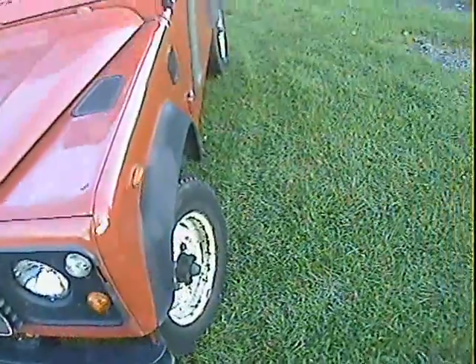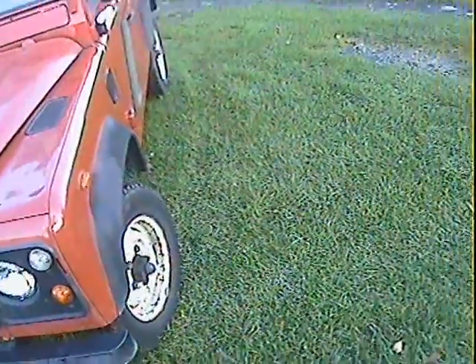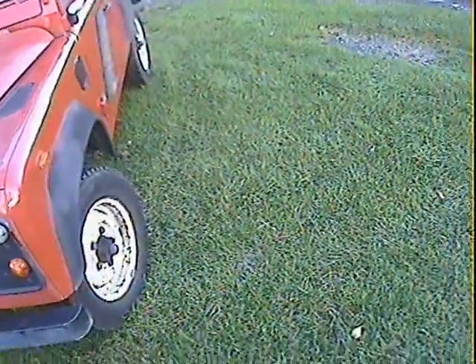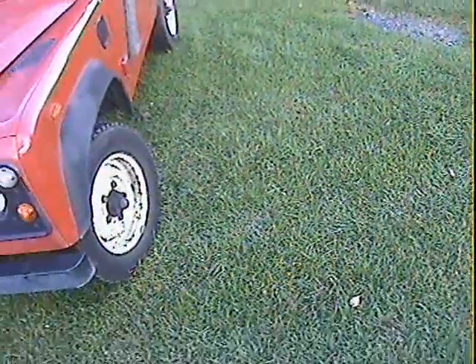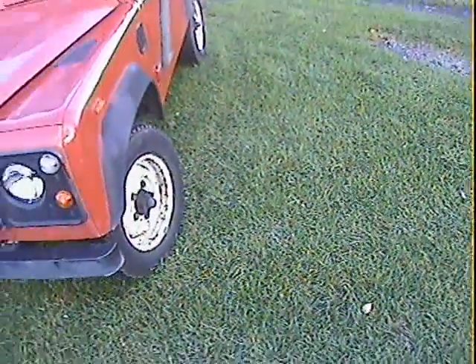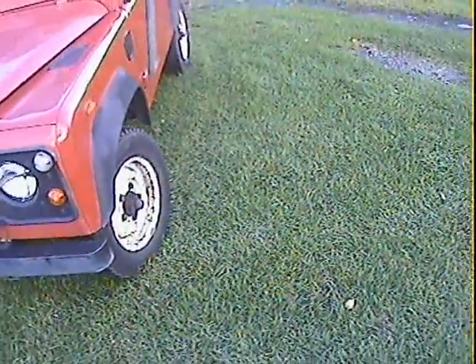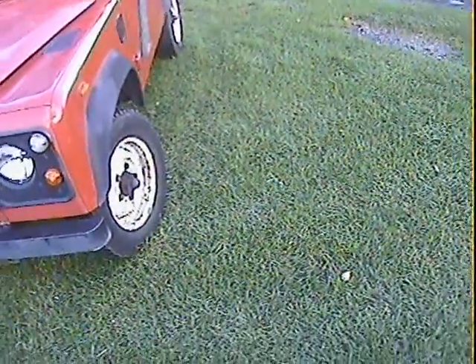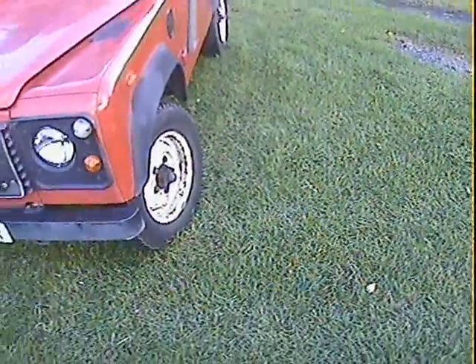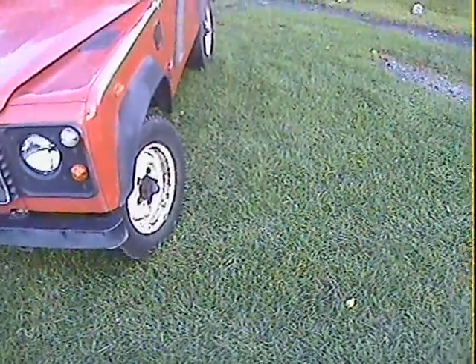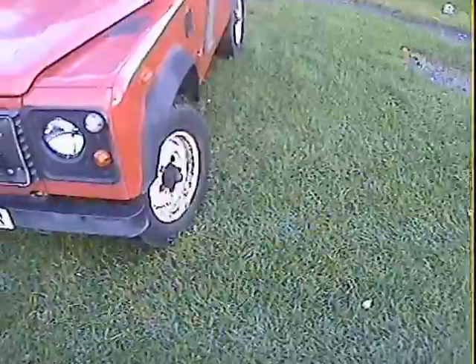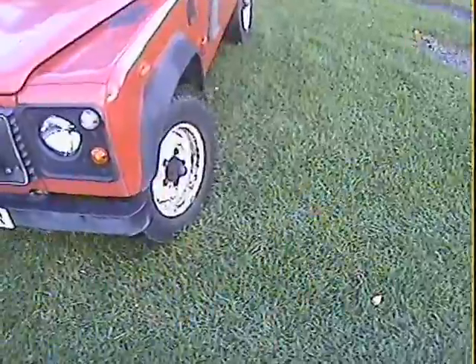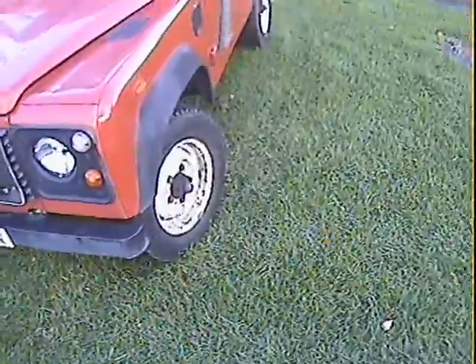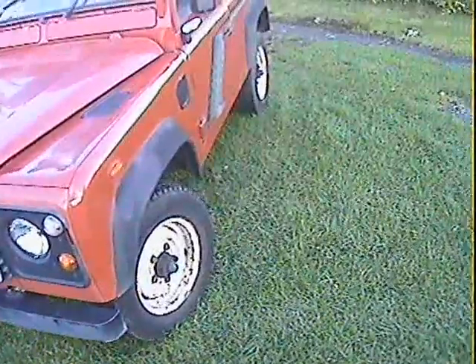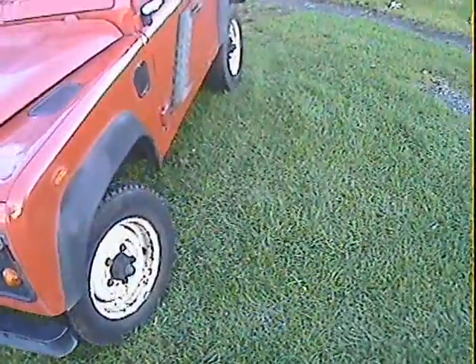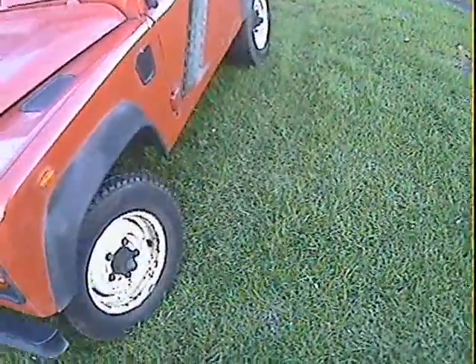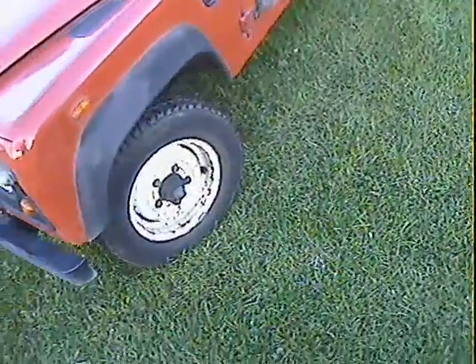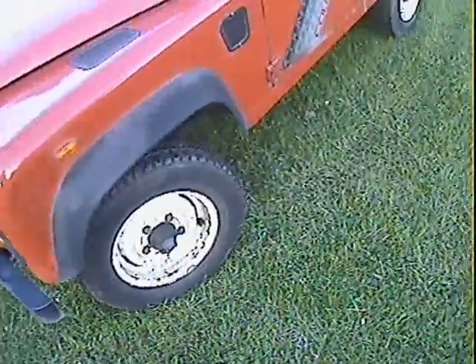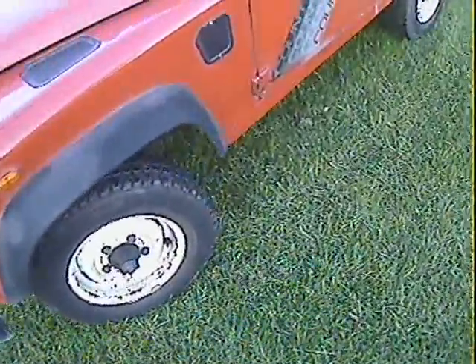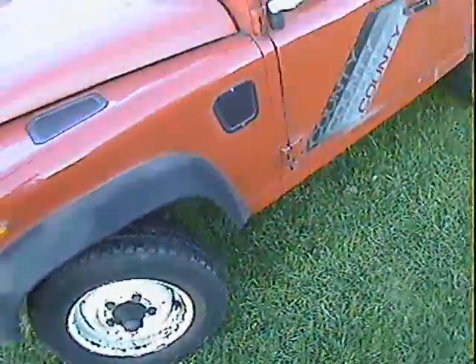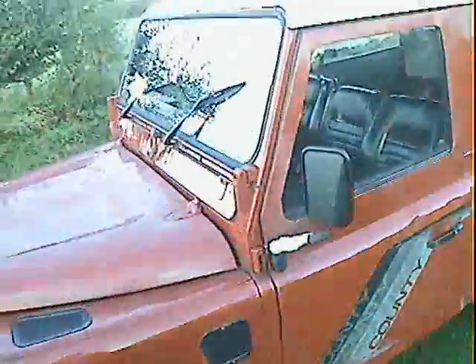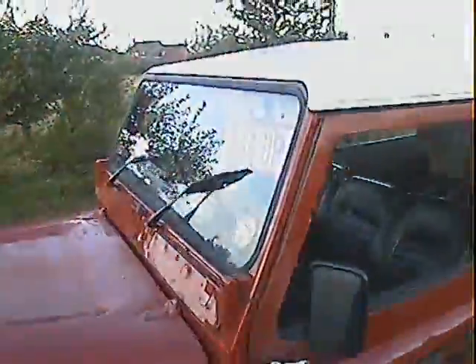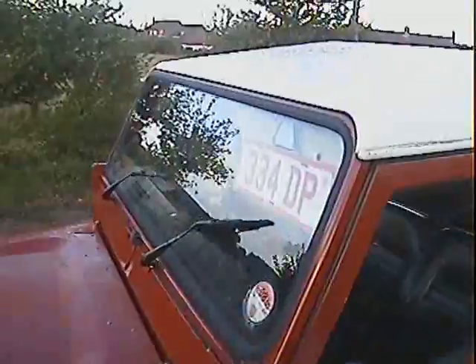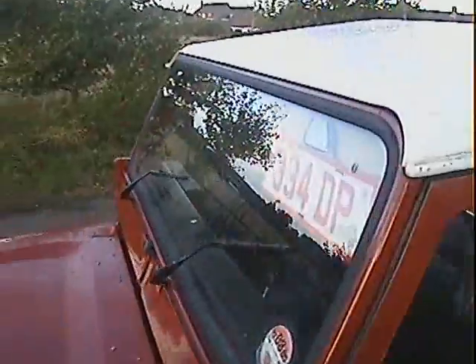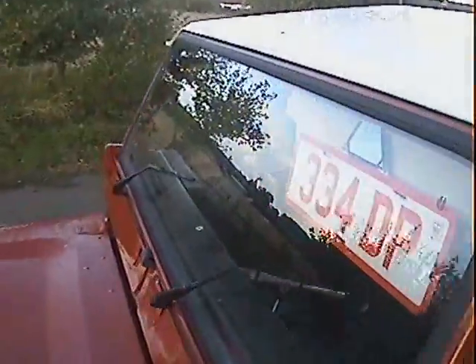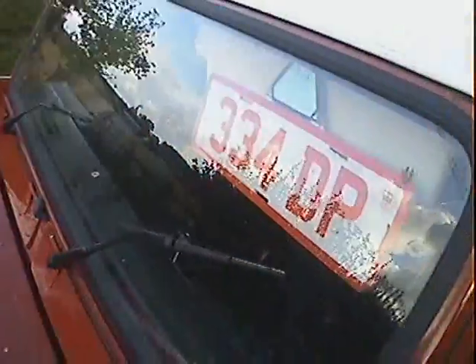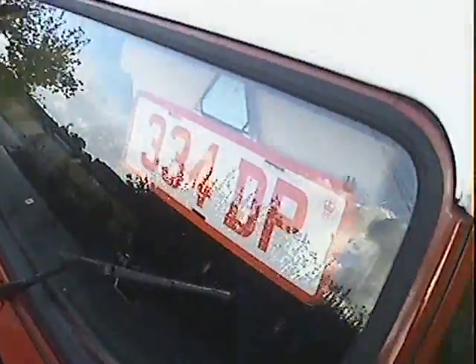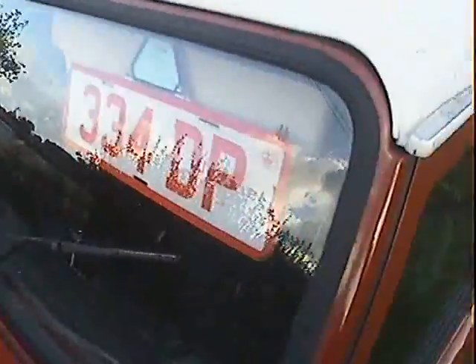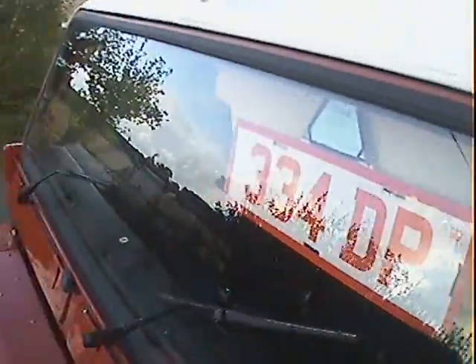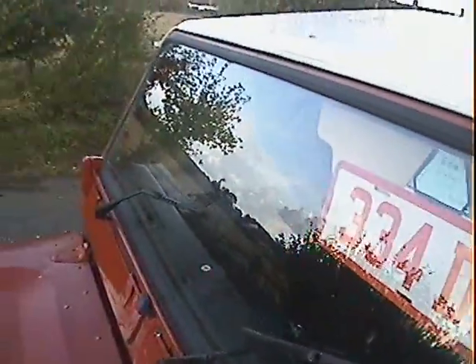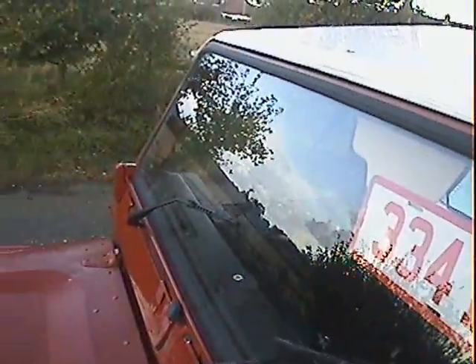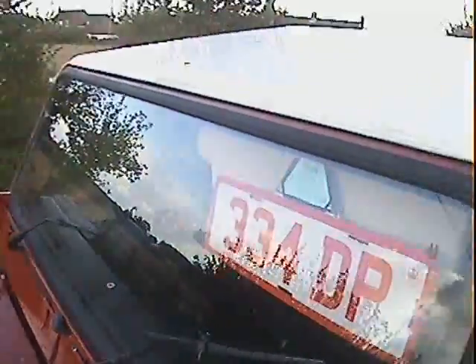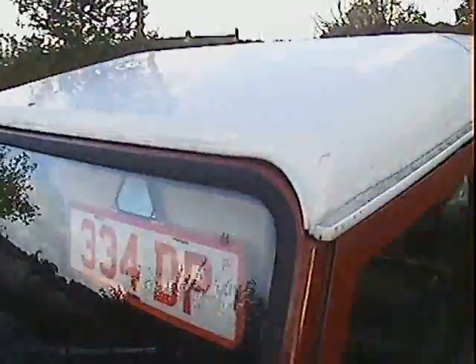The edge of the headlamp trim is cracked. Looking down the nearside, there are a couple of minor parking dinks in the nearside door. The nearside front wing is good.